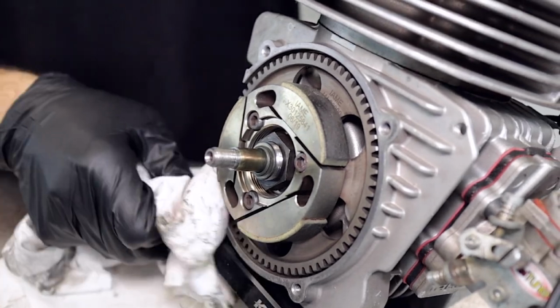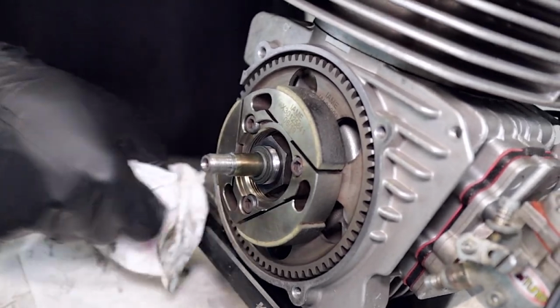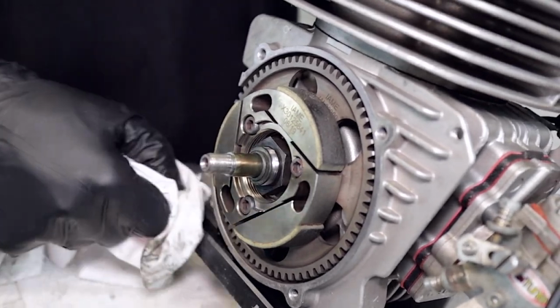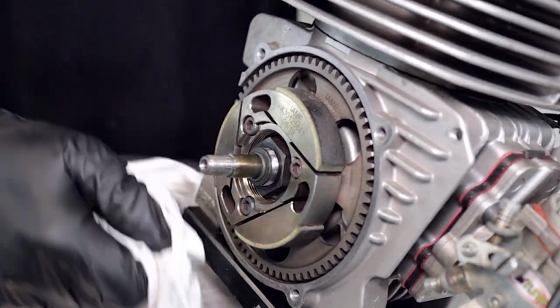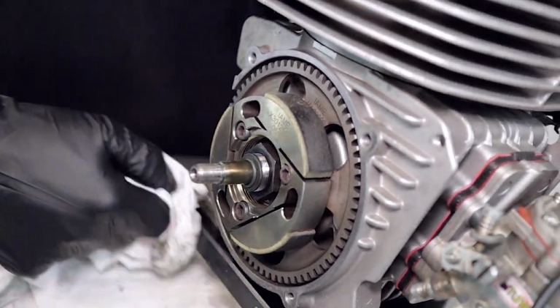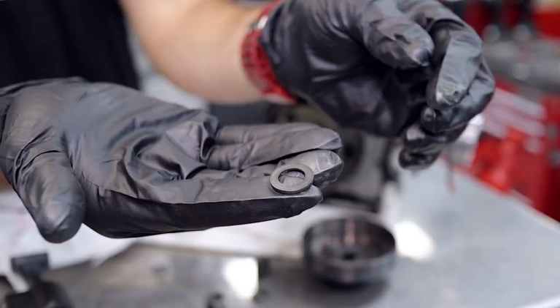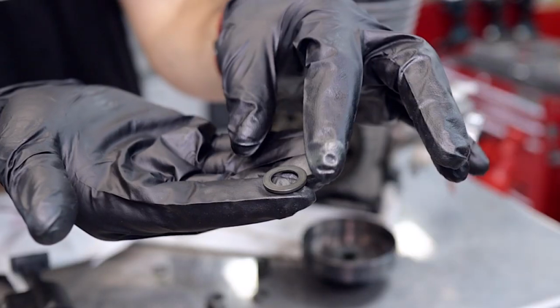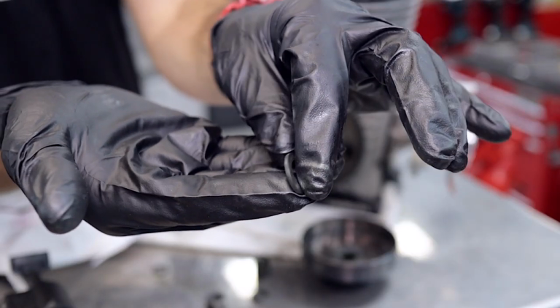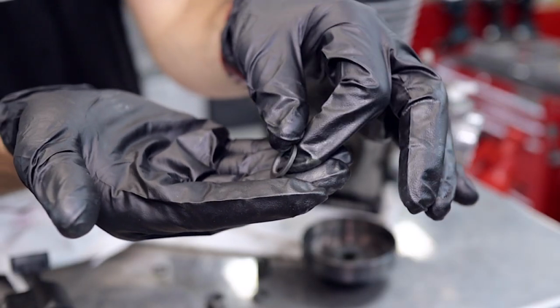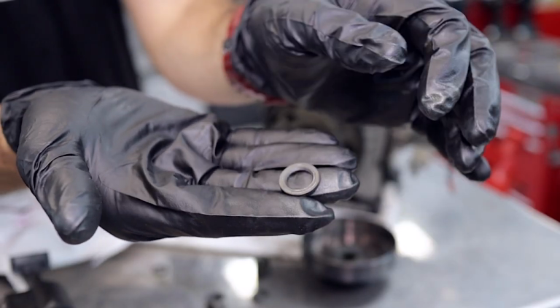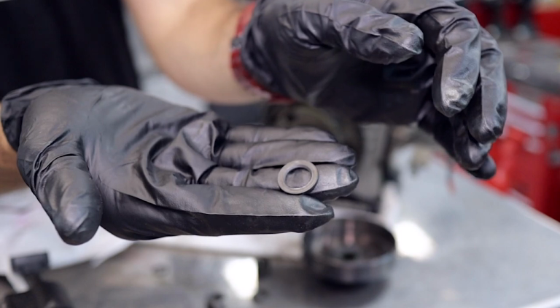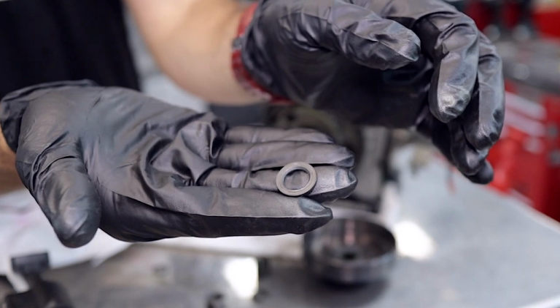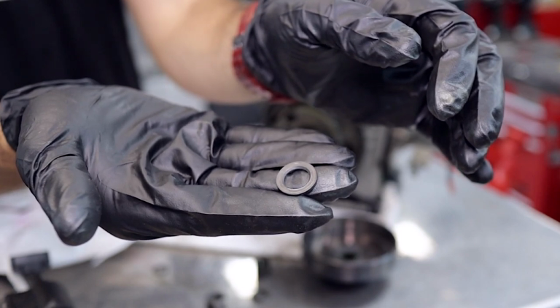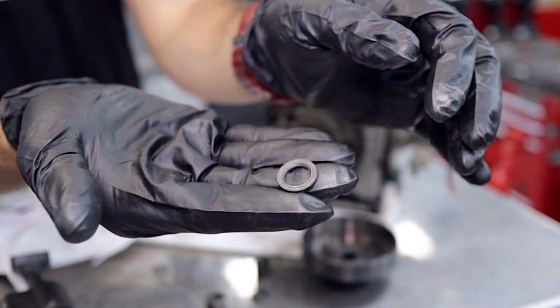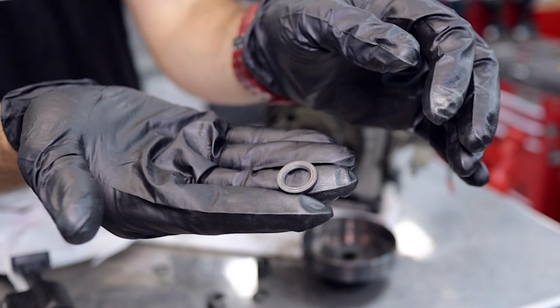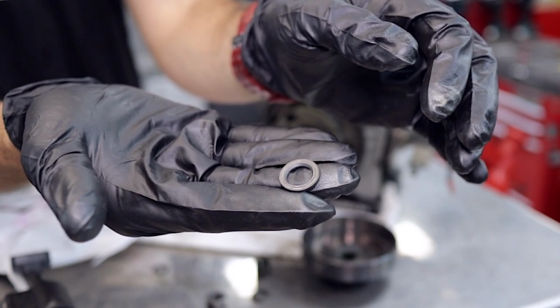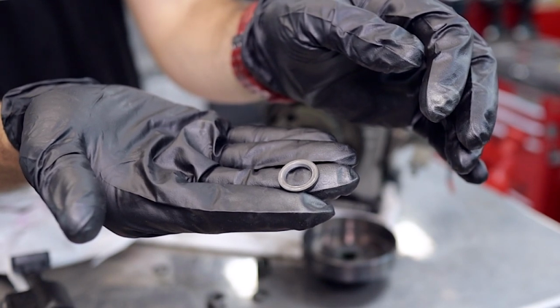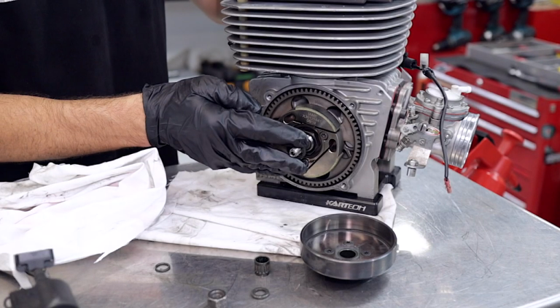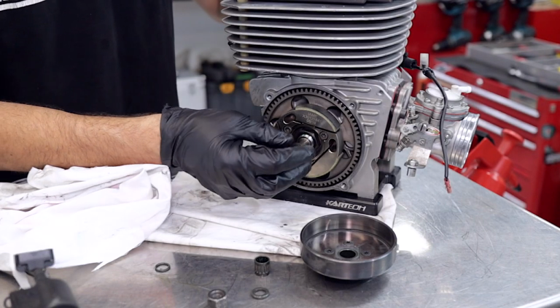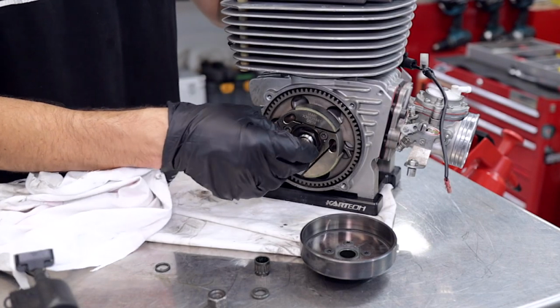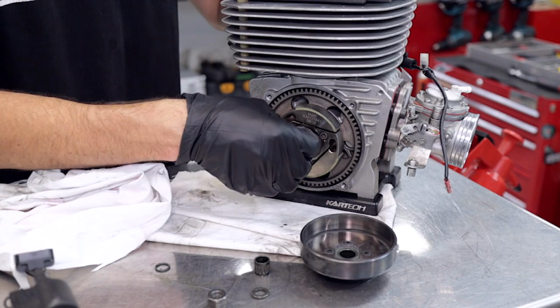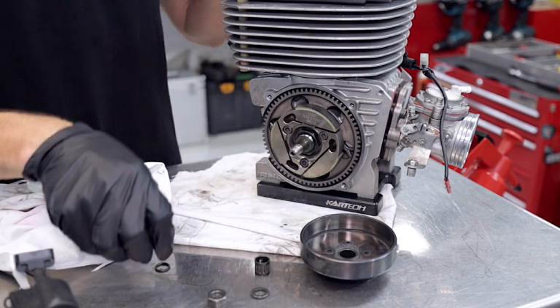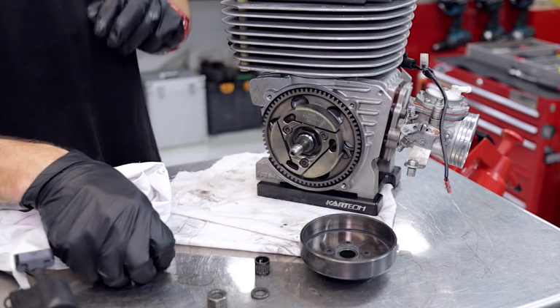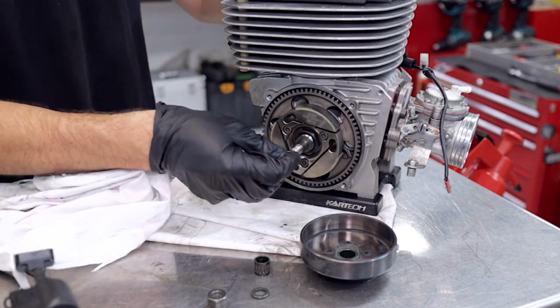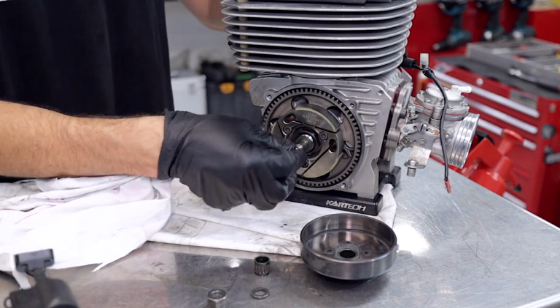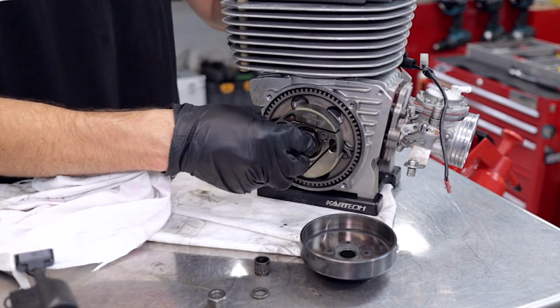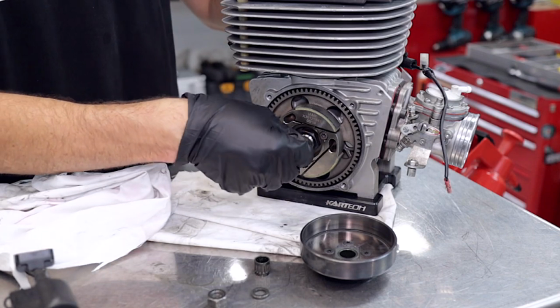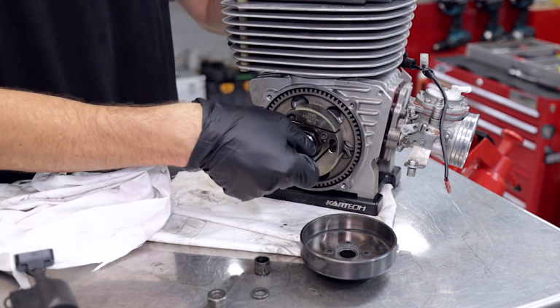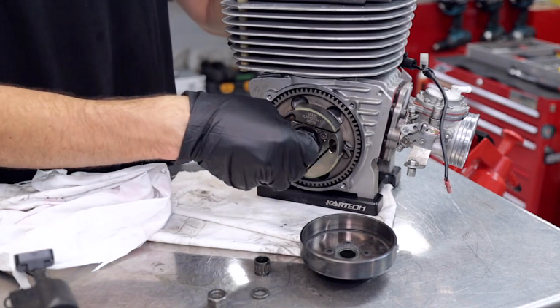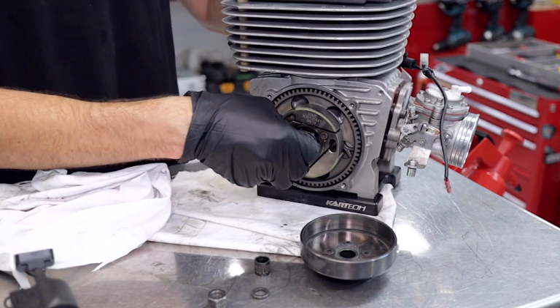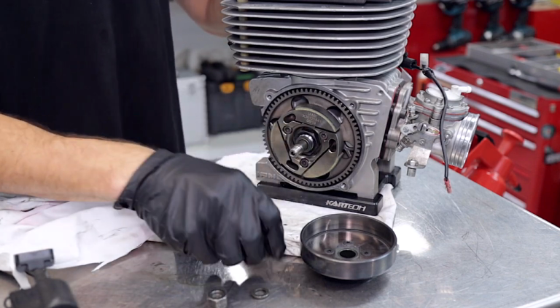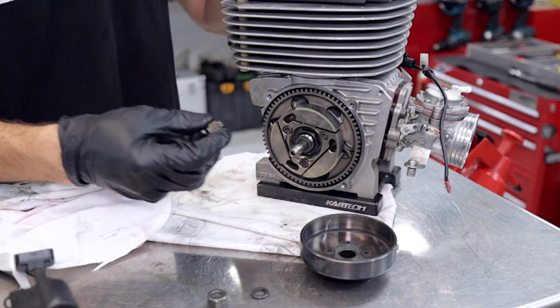We're just trying to get rid of all the chain lube here. This little thrust washer is the internal thrust washer, and you can see there's a bevel so it only goes one way — the chamfer or bevel goes on first. Then we're going to put the little O-ring onto the end of the shaft.